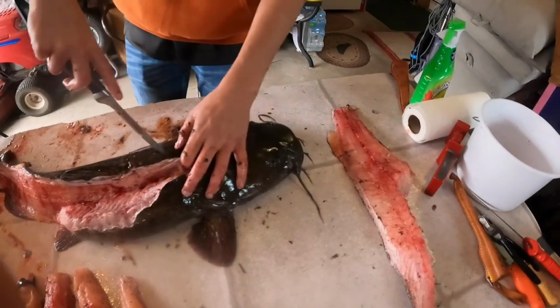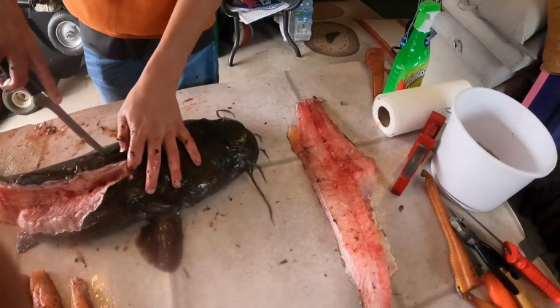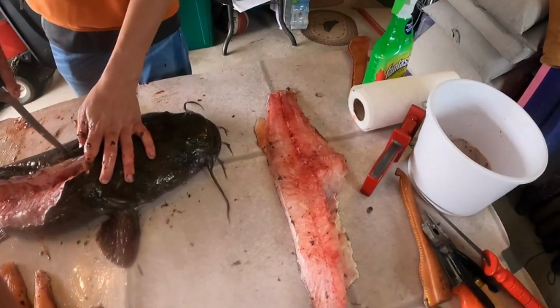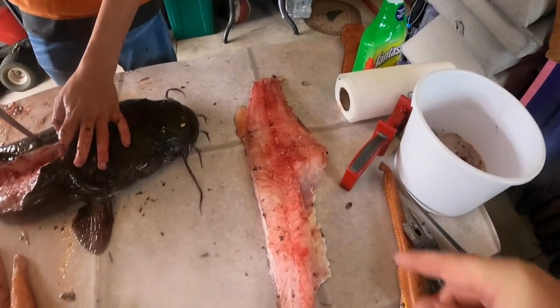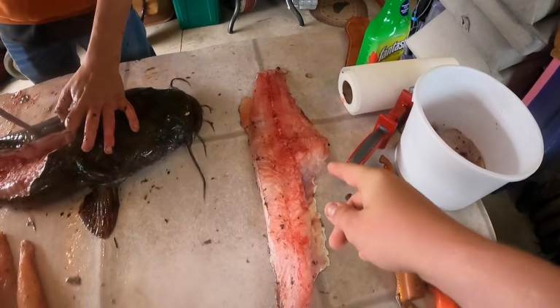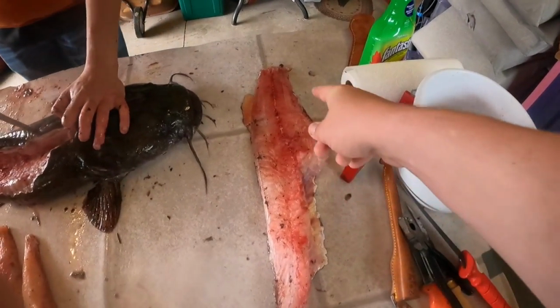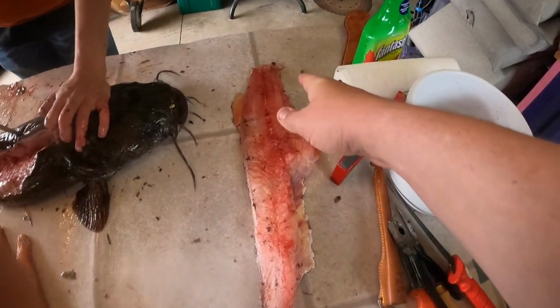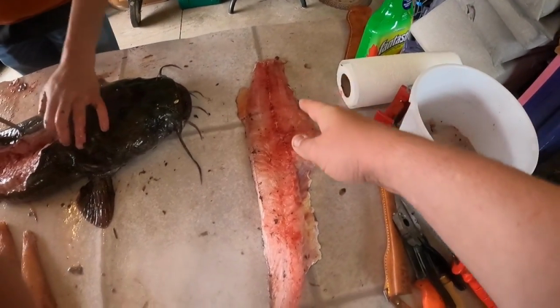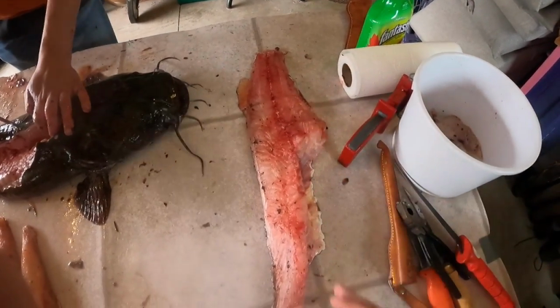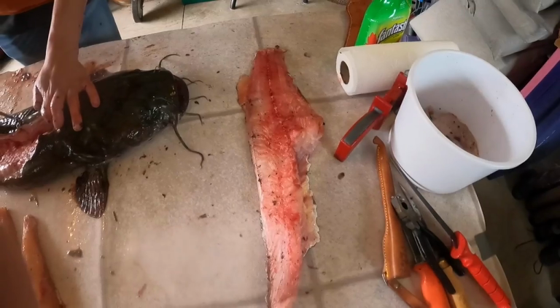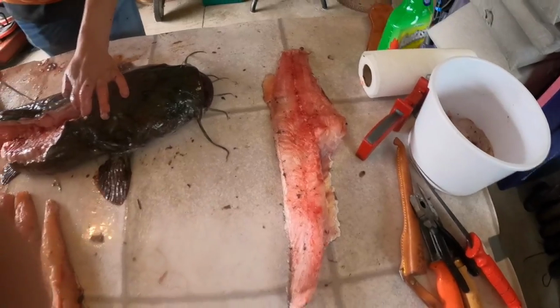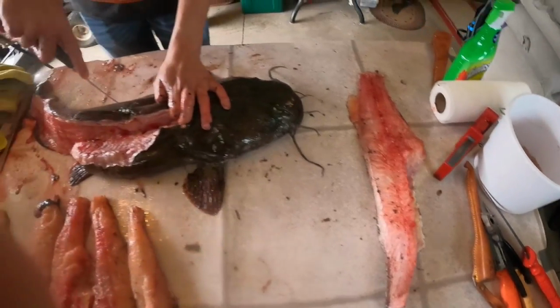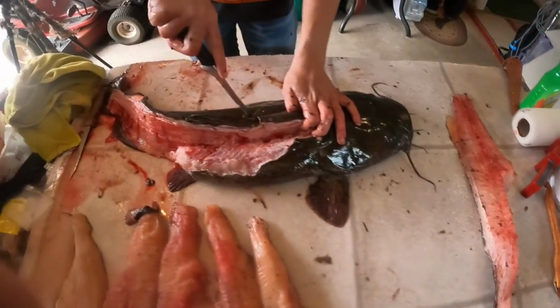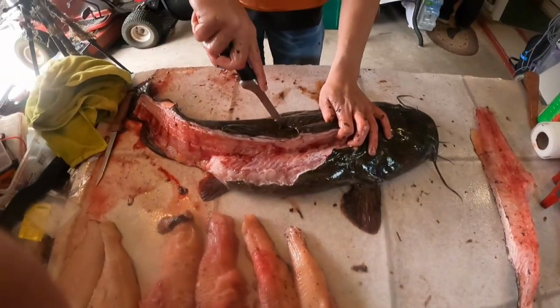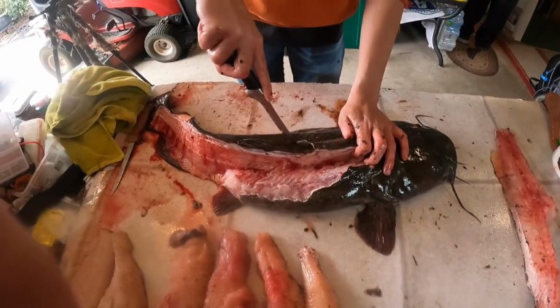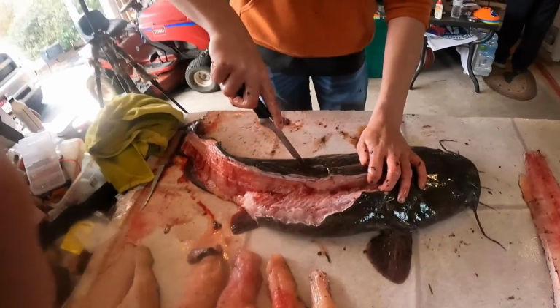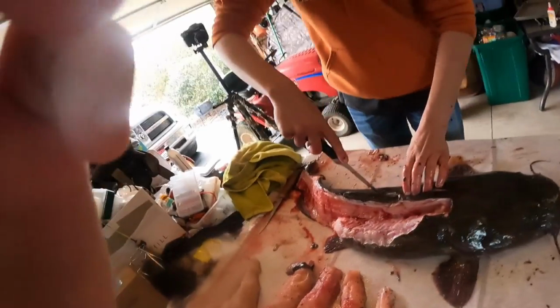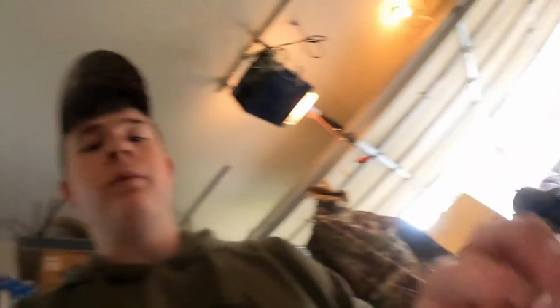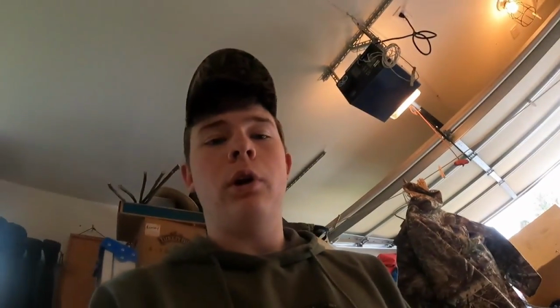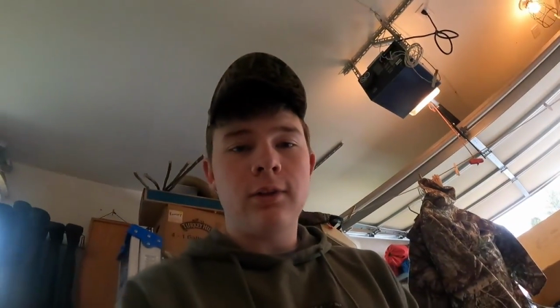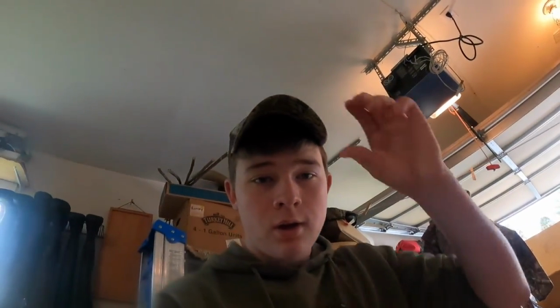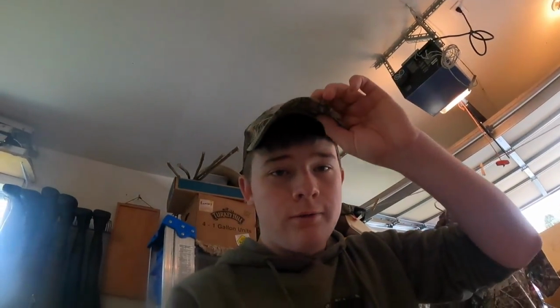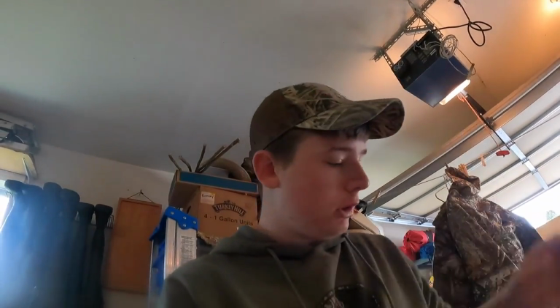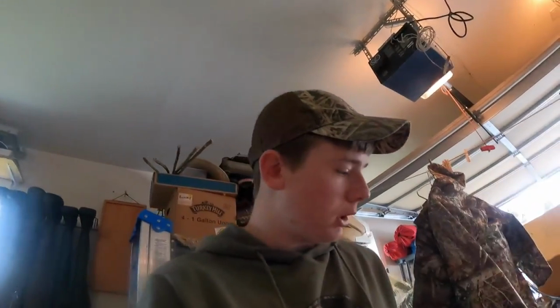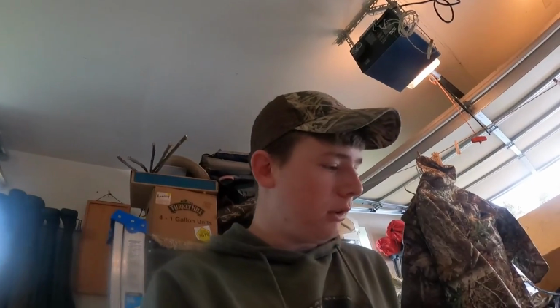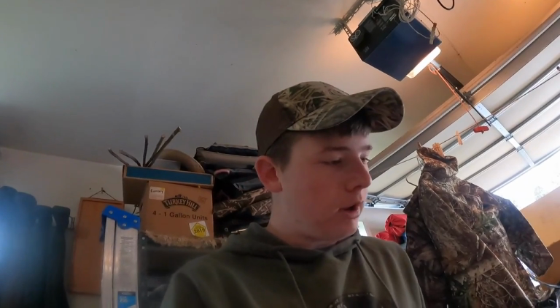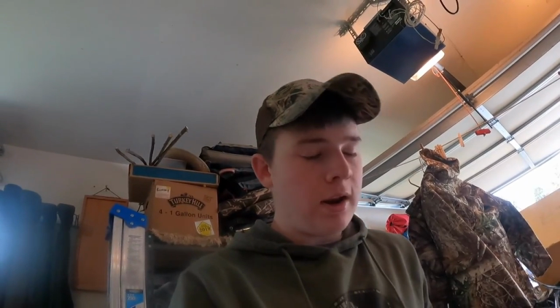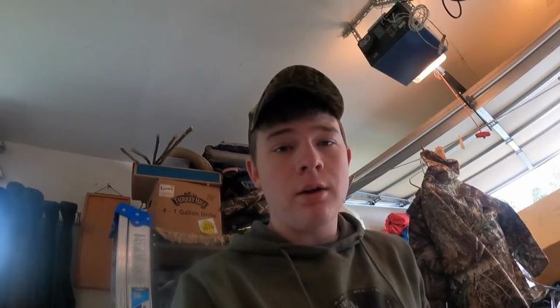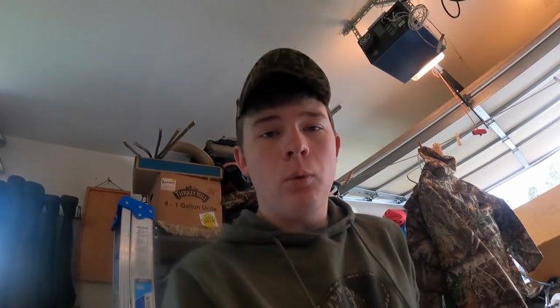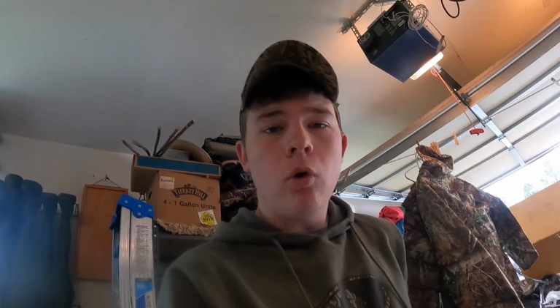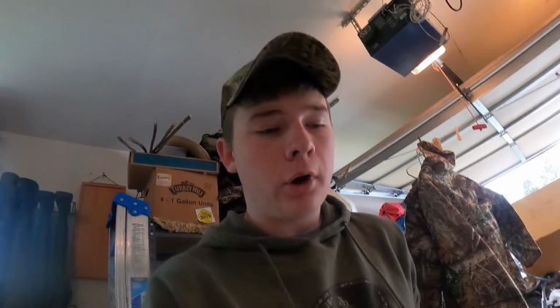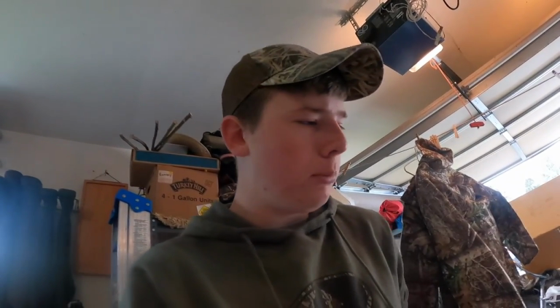So here we got the nice fillet. Logan's gonna work on doing the other one and we're gonna get to finishing up. We're gonna clean all these guys and then we will fry them up.